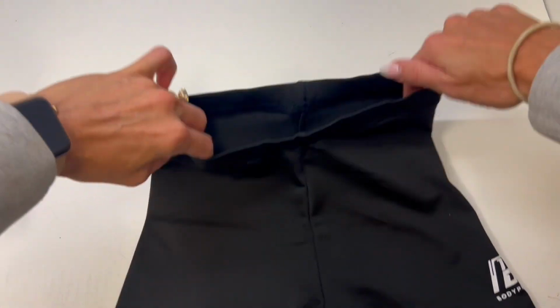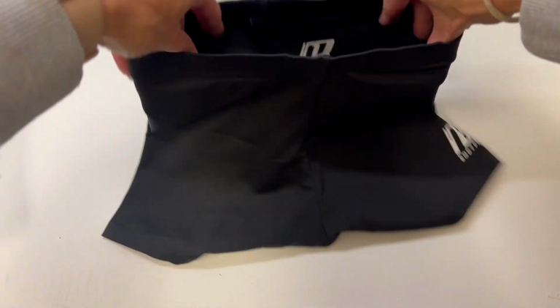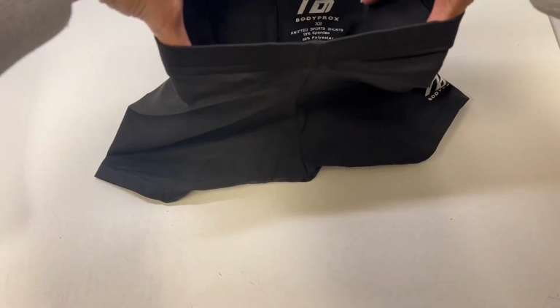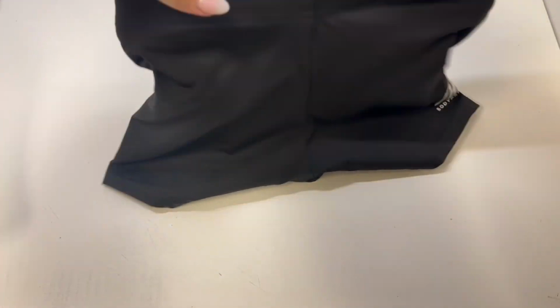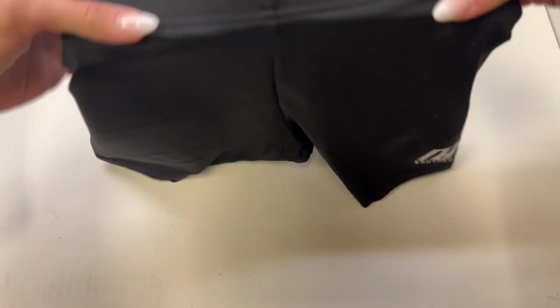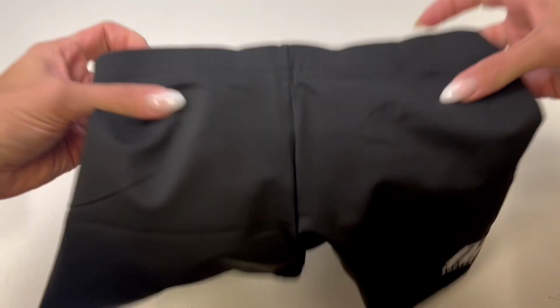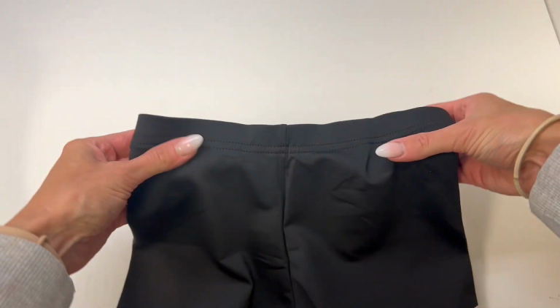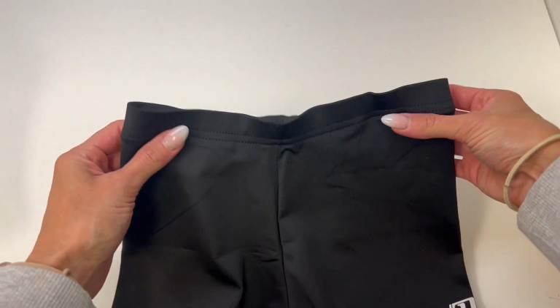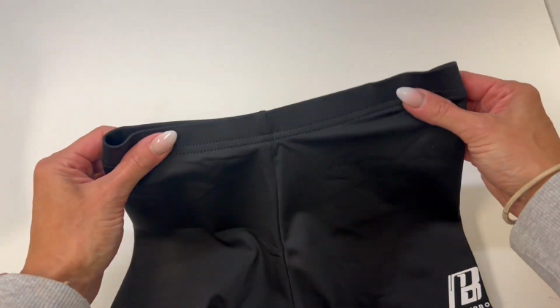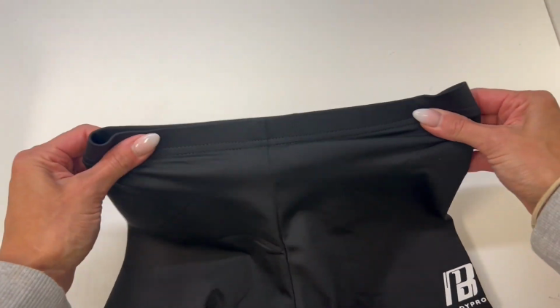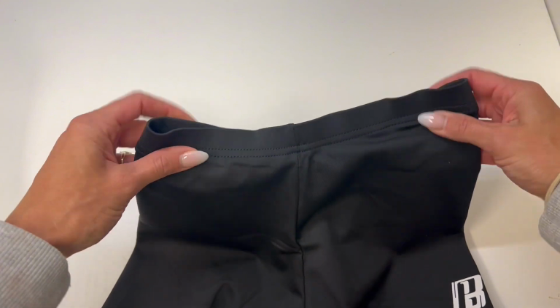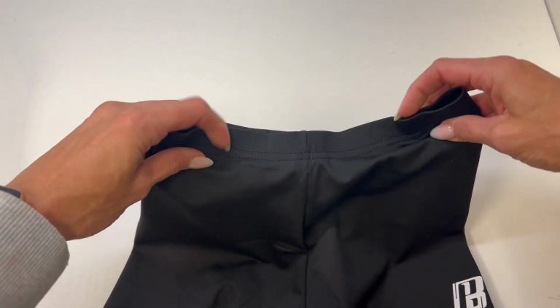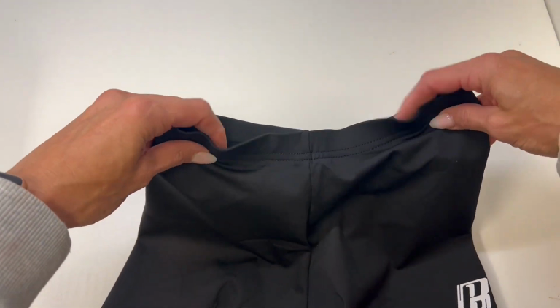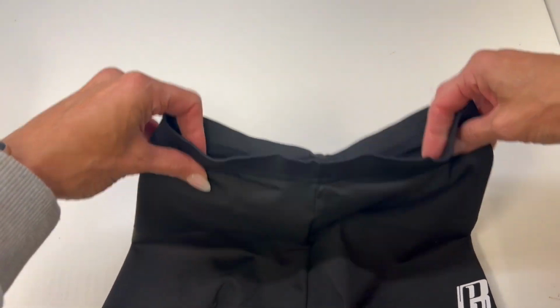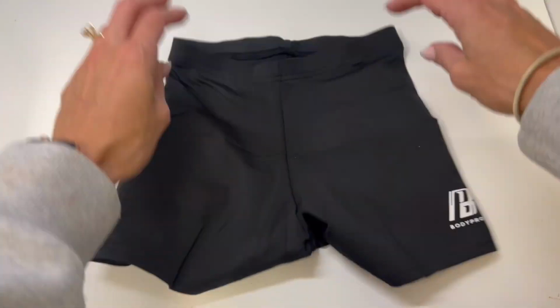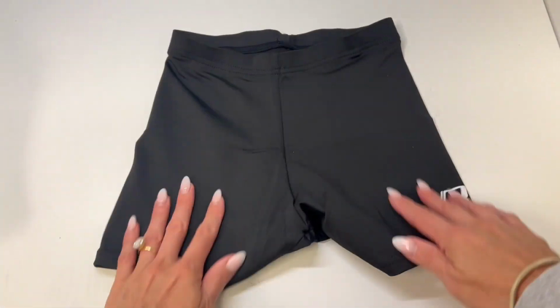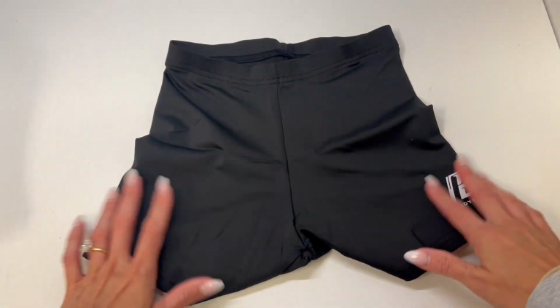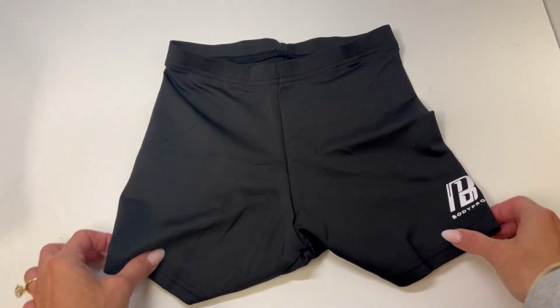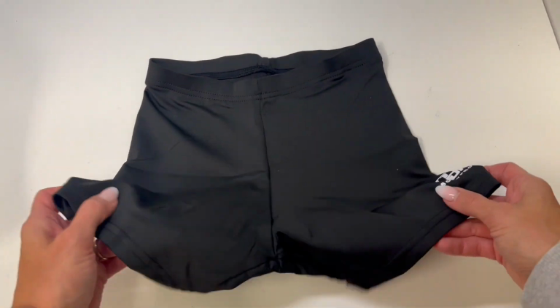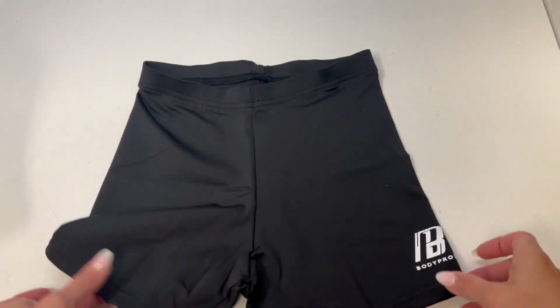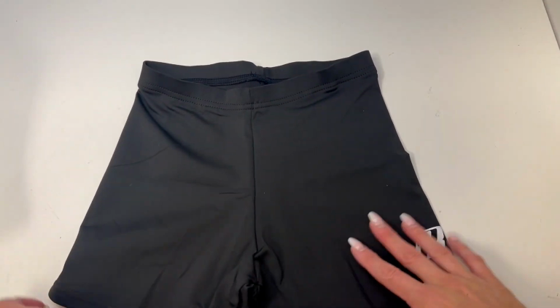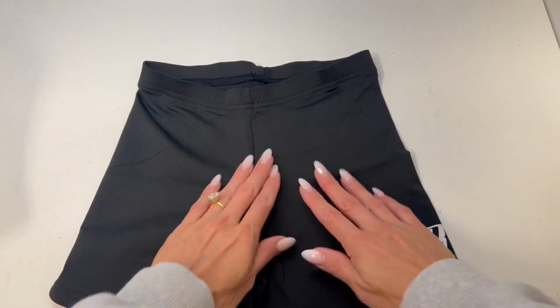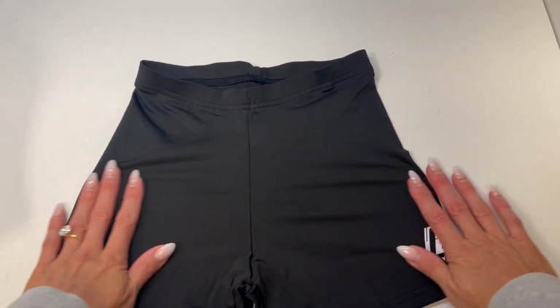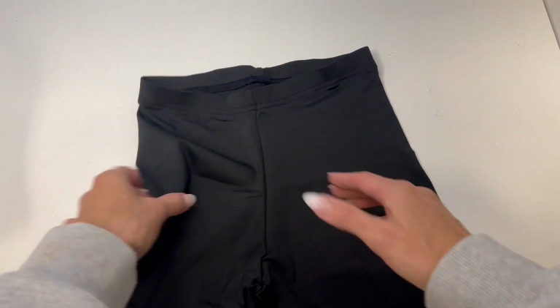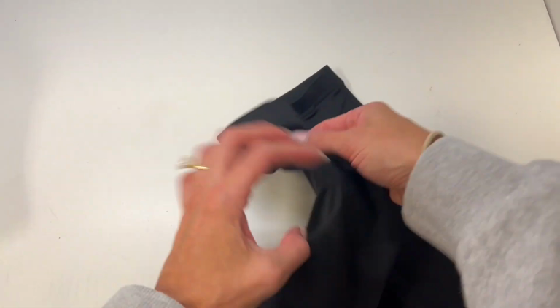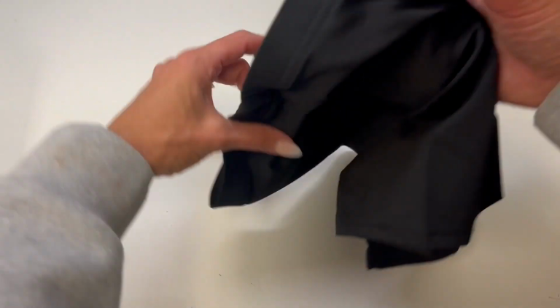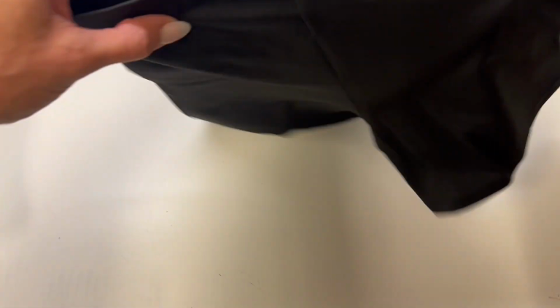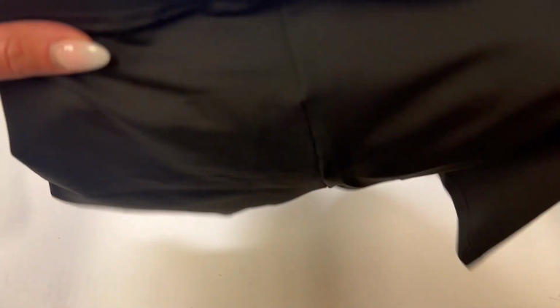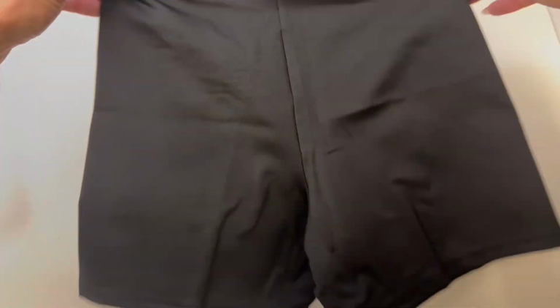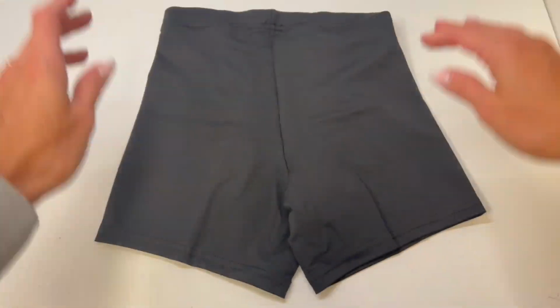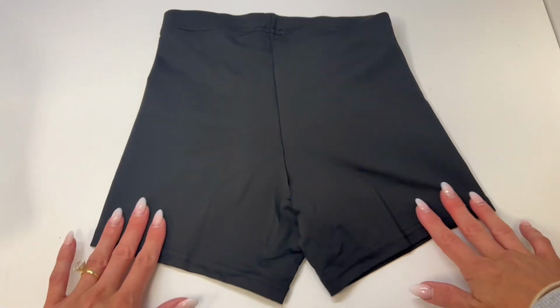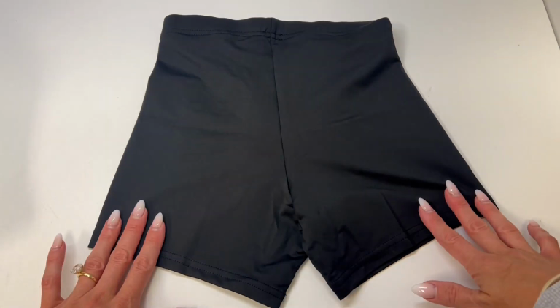She has a smaller waist so I like the smaller waistband here. Very stretchy. Here's a look at the back.